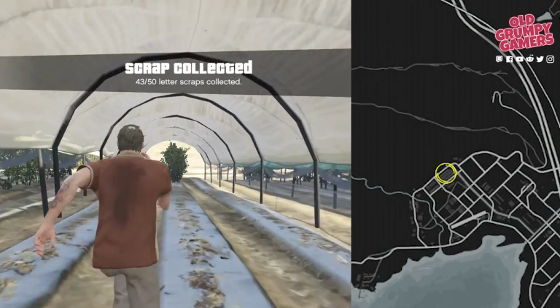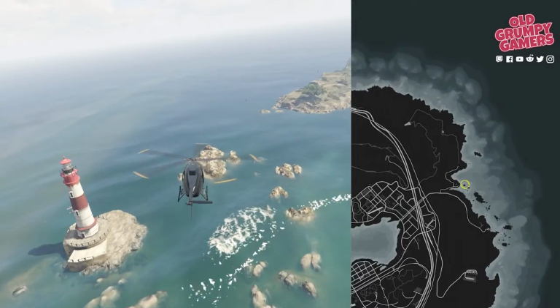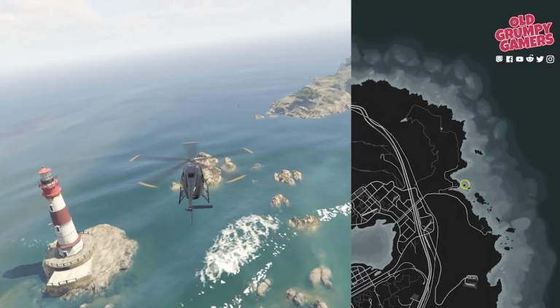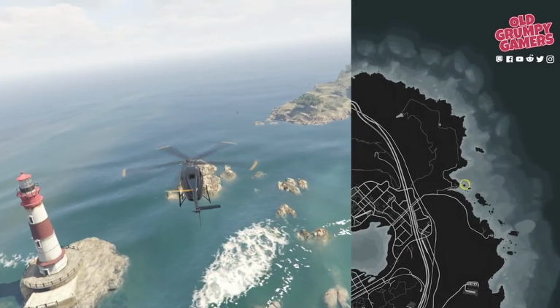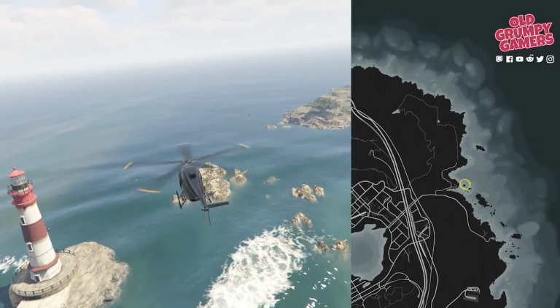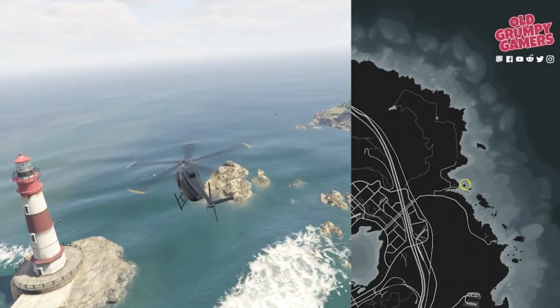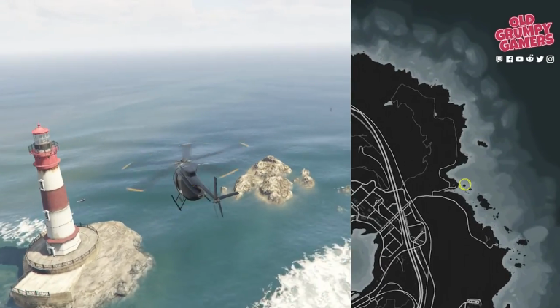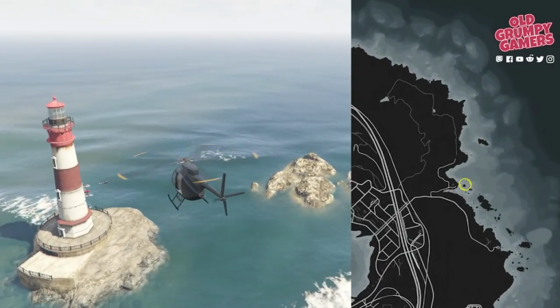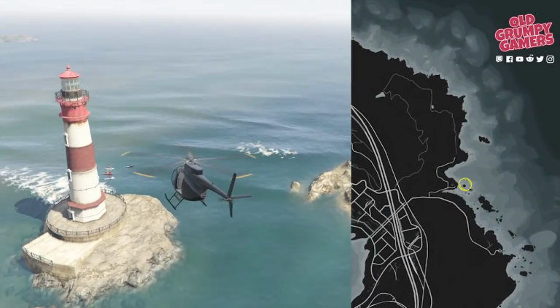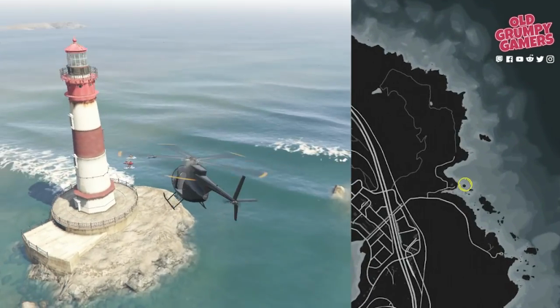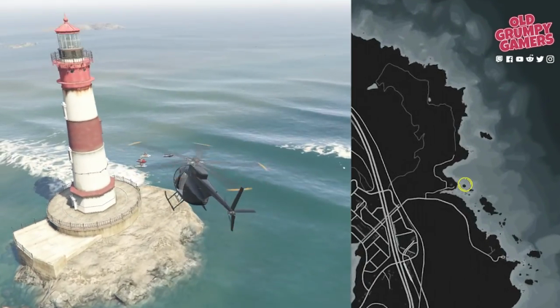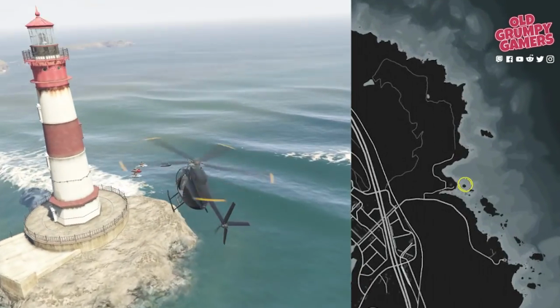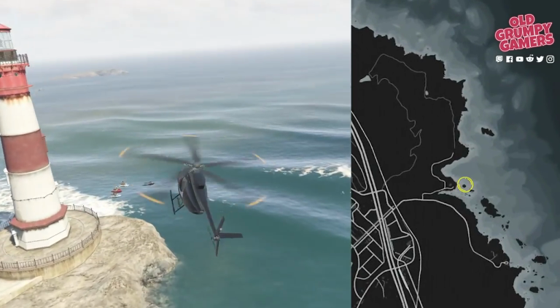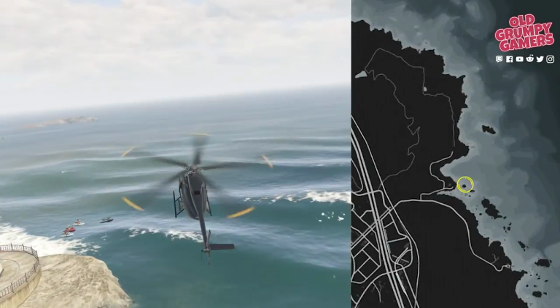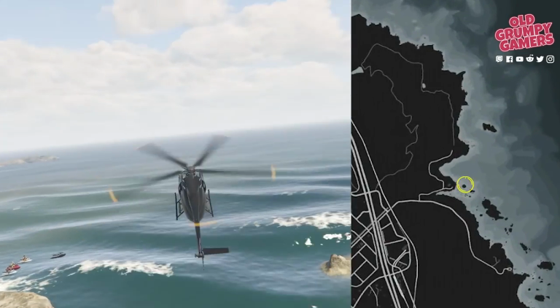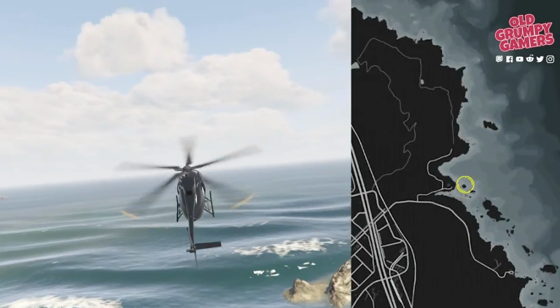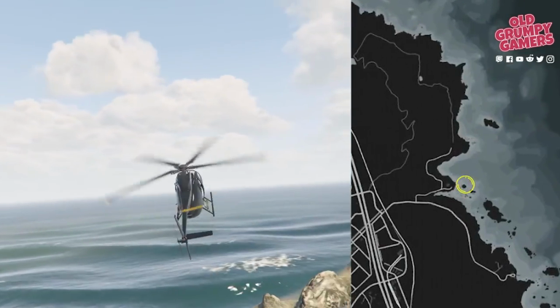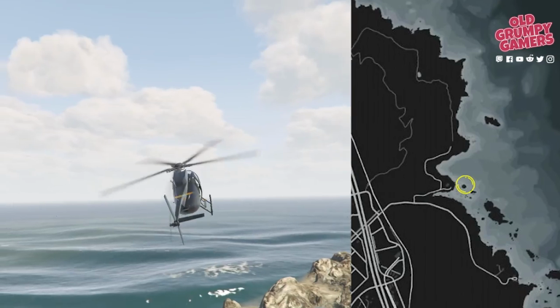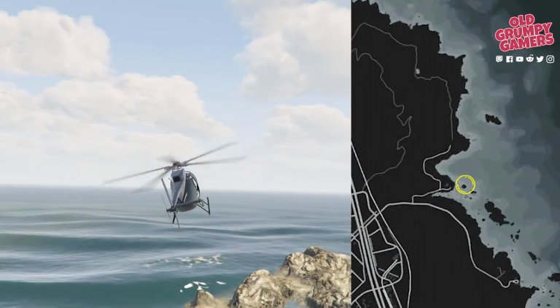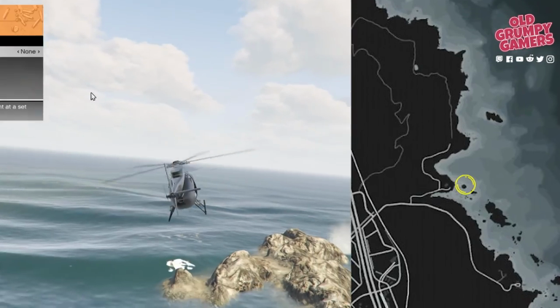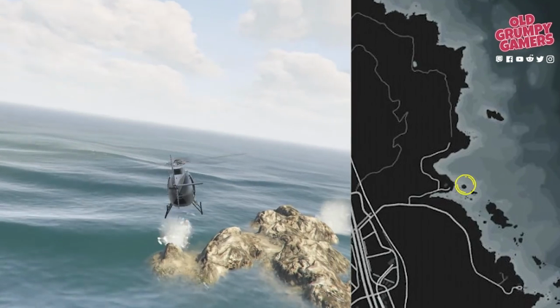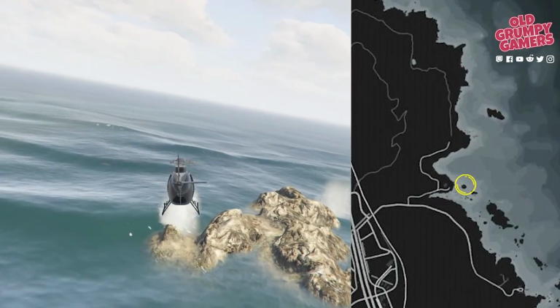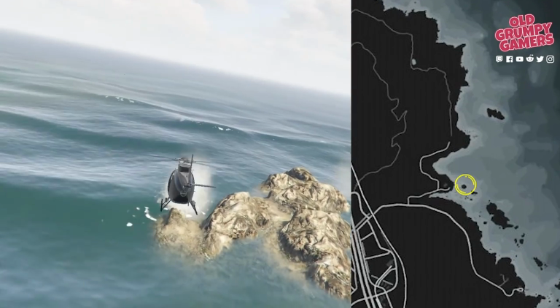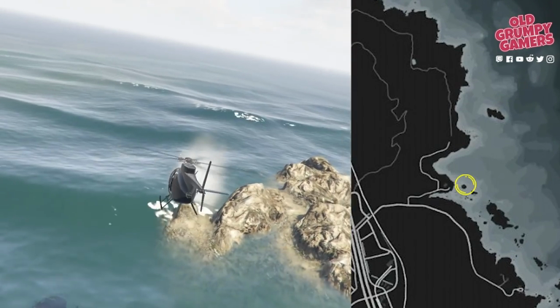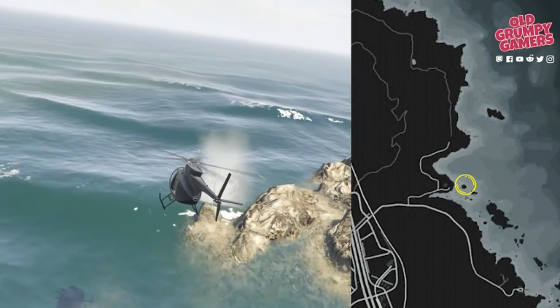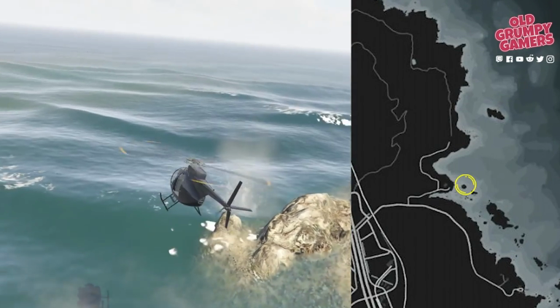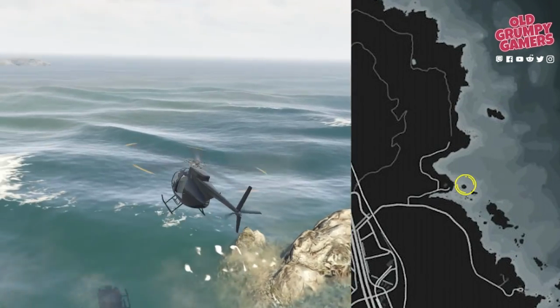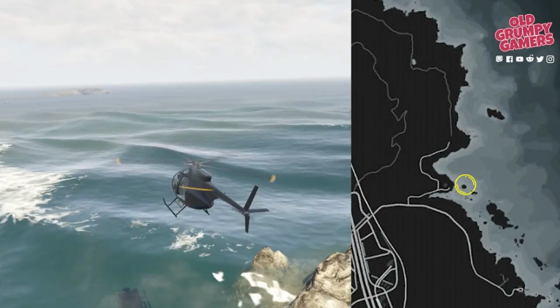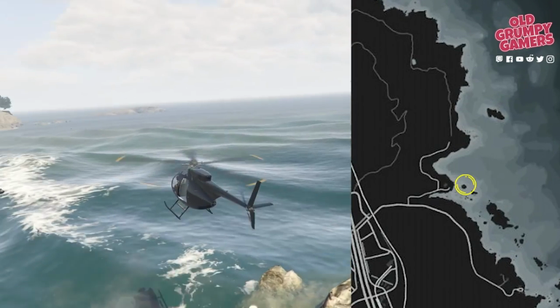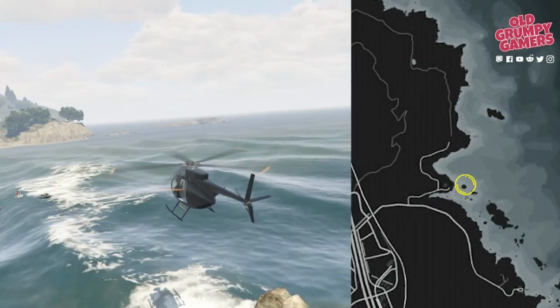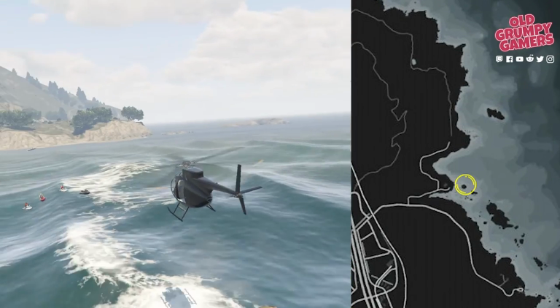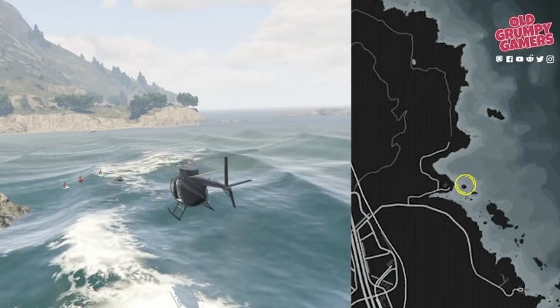Heading to the lighthouse on the outcrop of the north-eastern shore next. You can find this one on the ocean side of the lighthouse at the top of the landing.